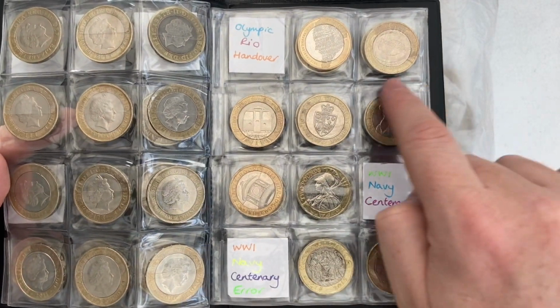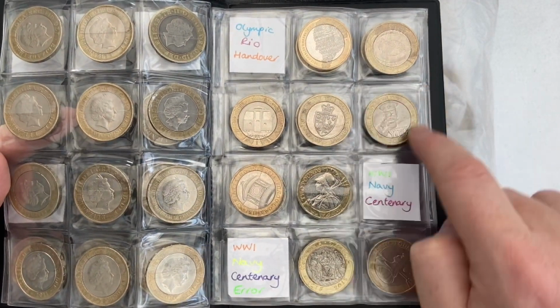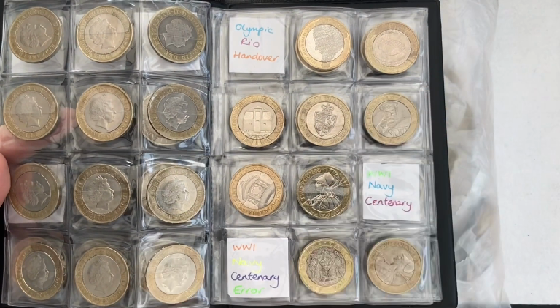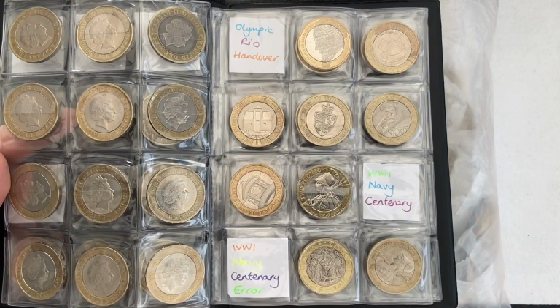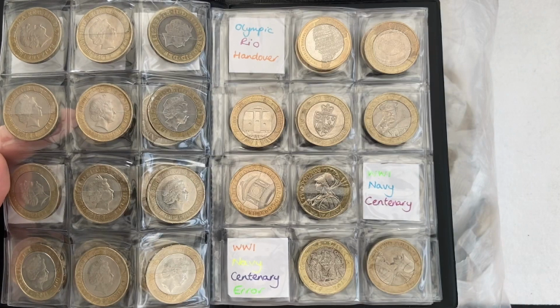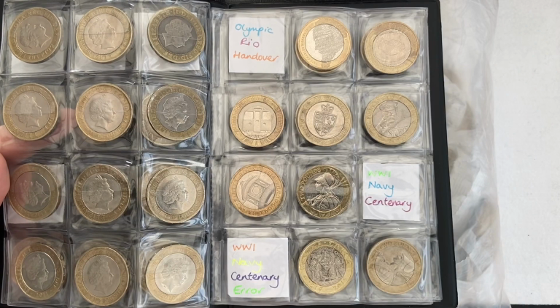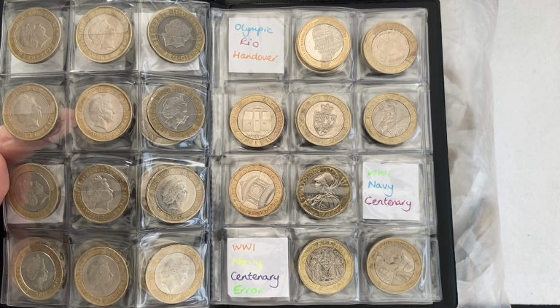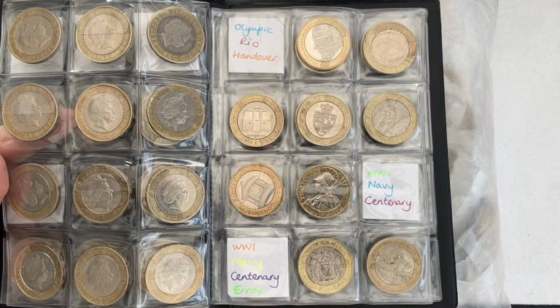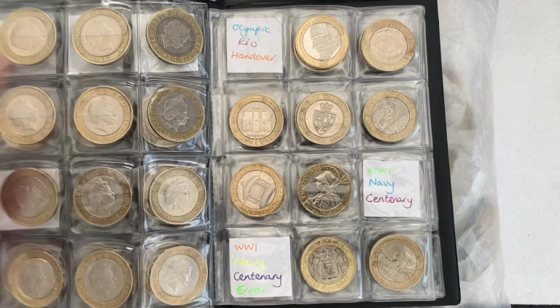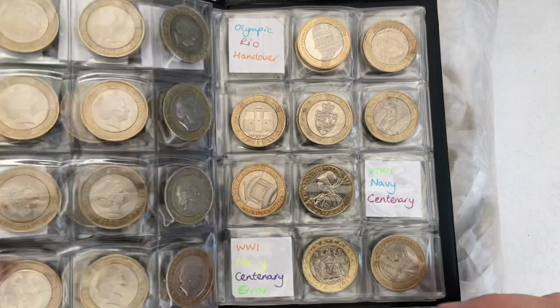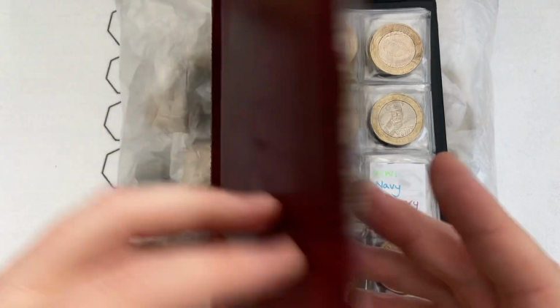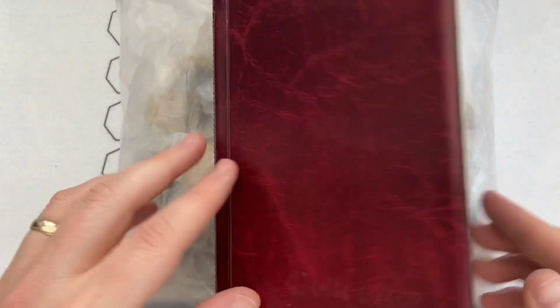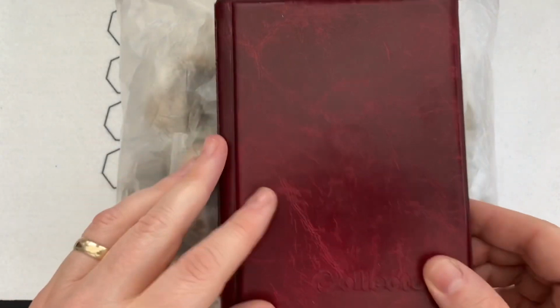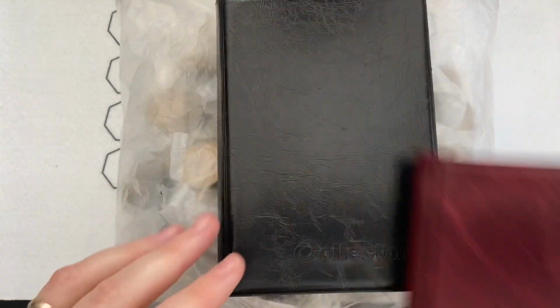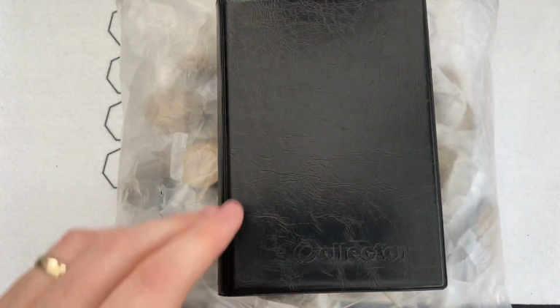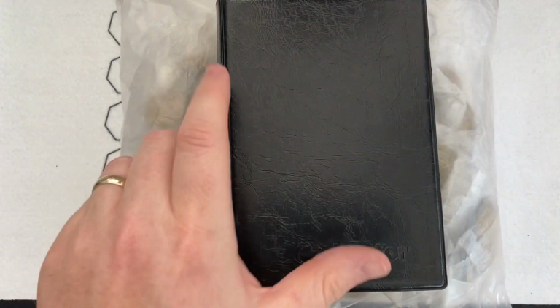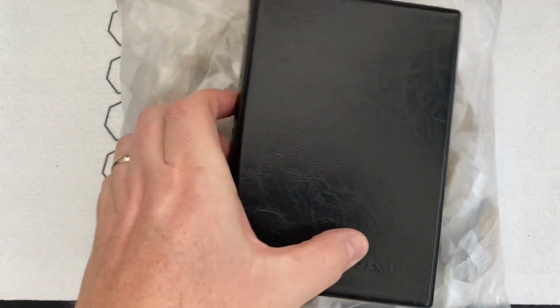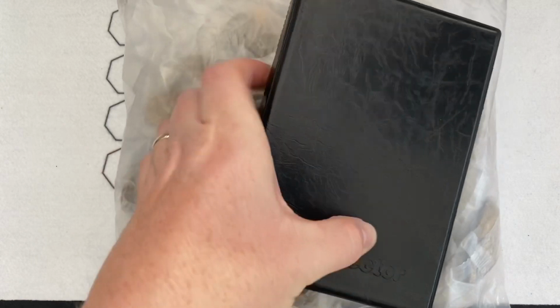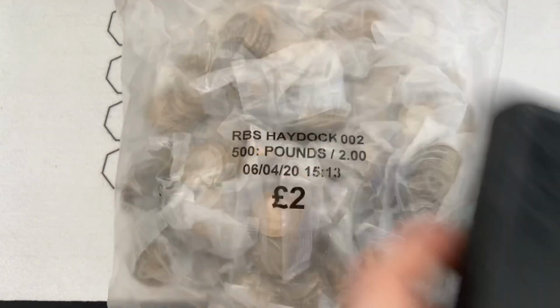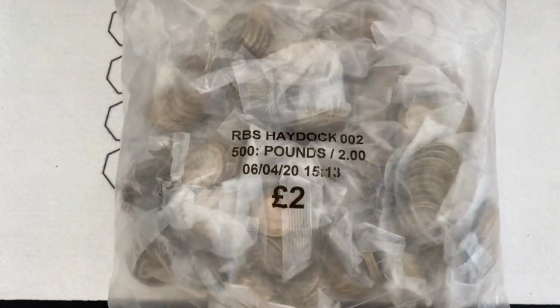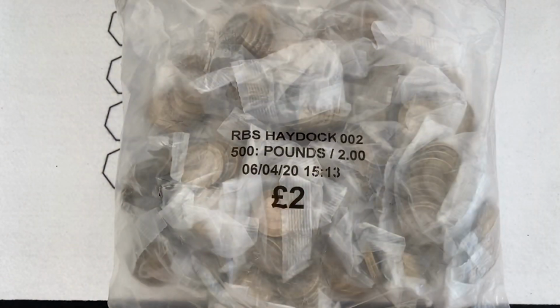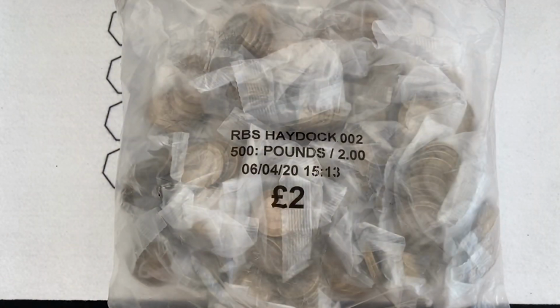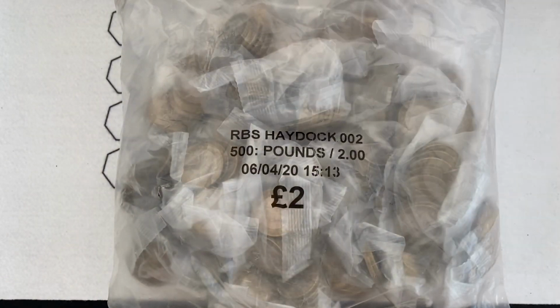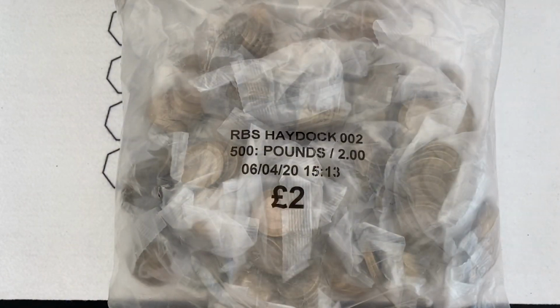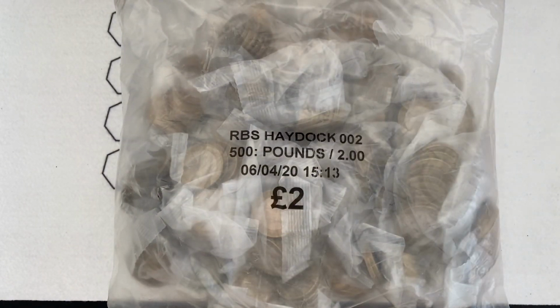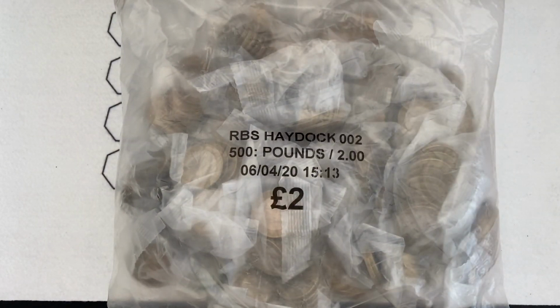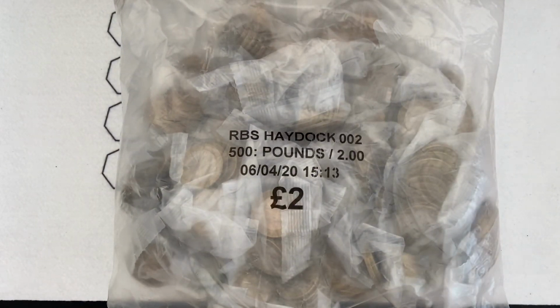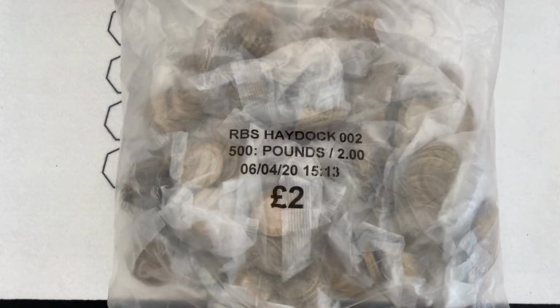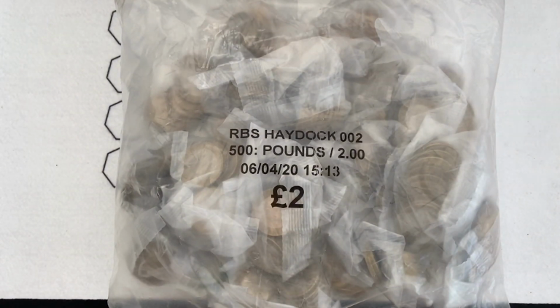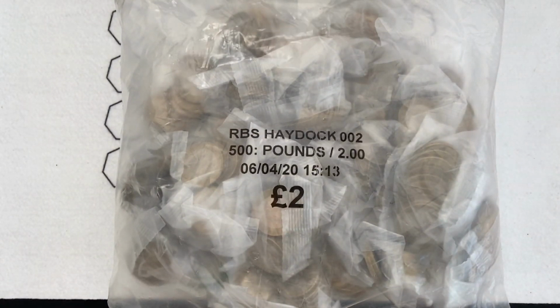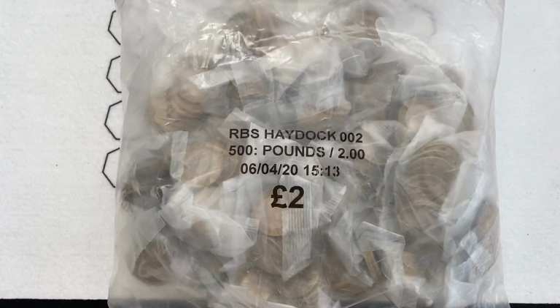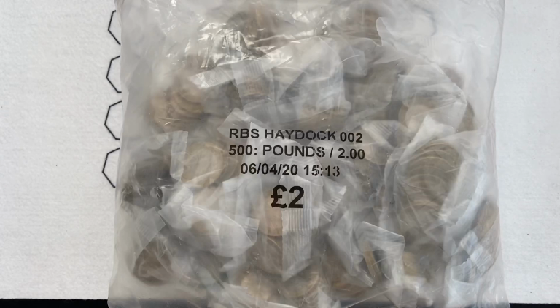All her commemoratives have got the writing around the outside the right way up, mine are upside down. So hopefully Haydock will bring us some luck. Lady M, let's get into it.